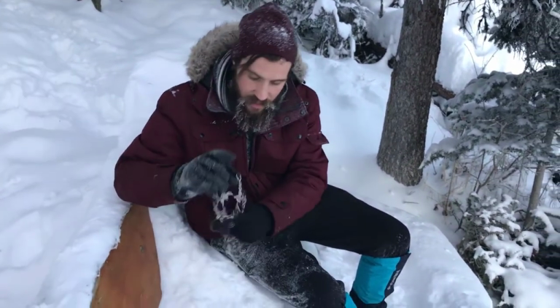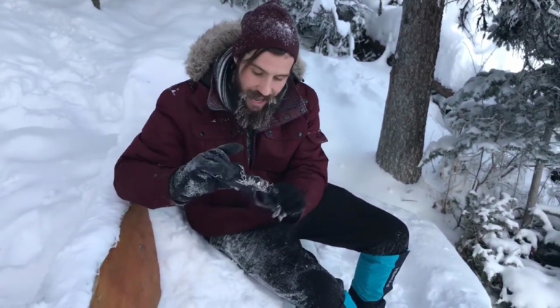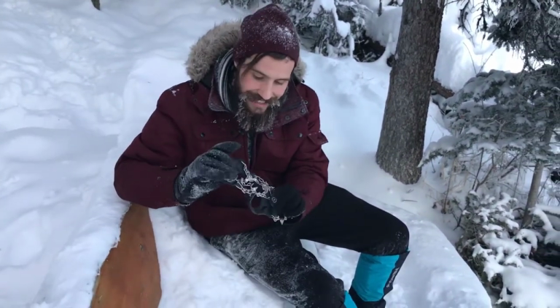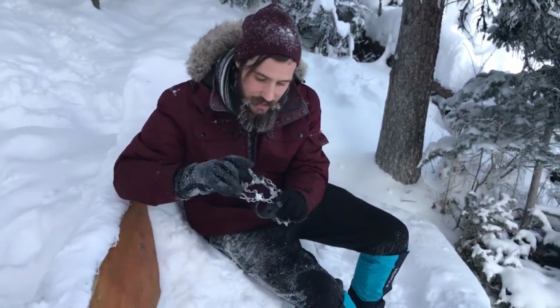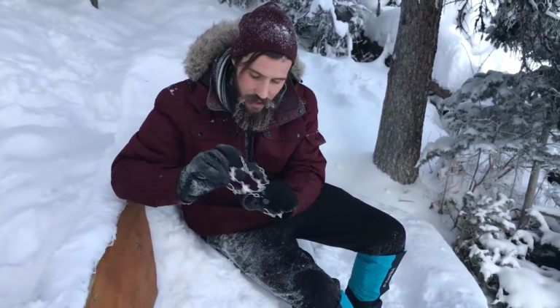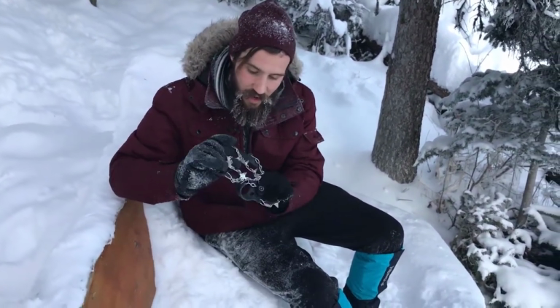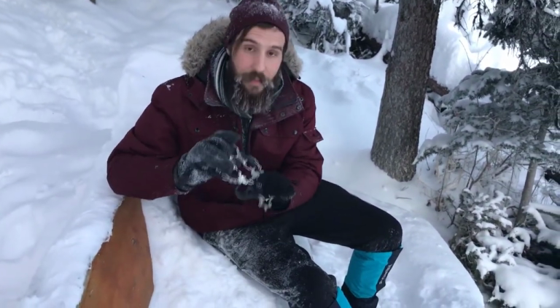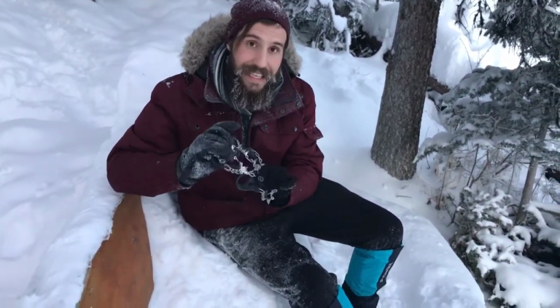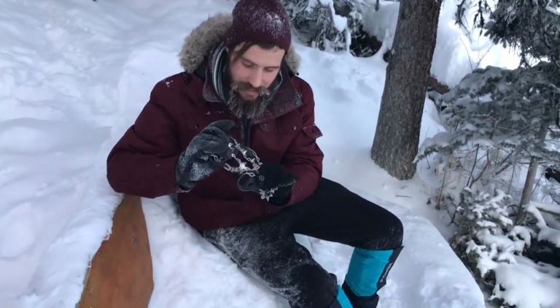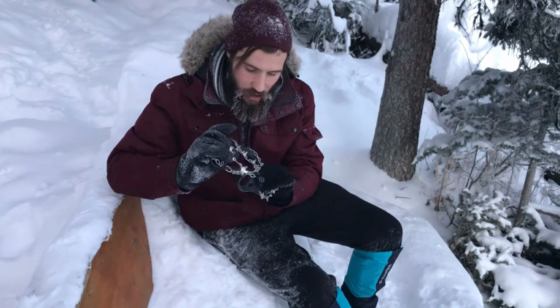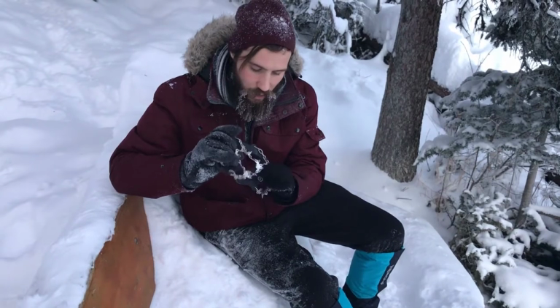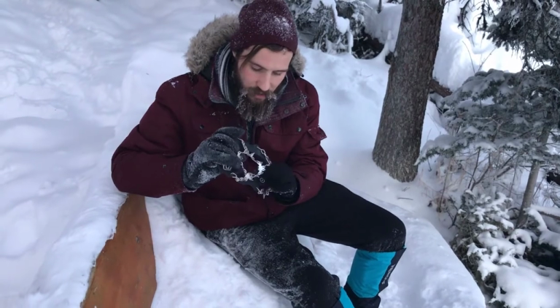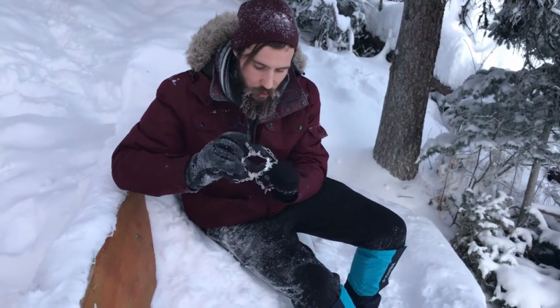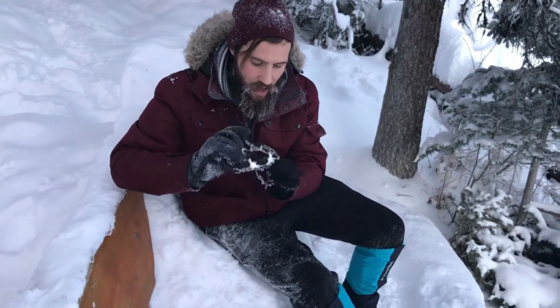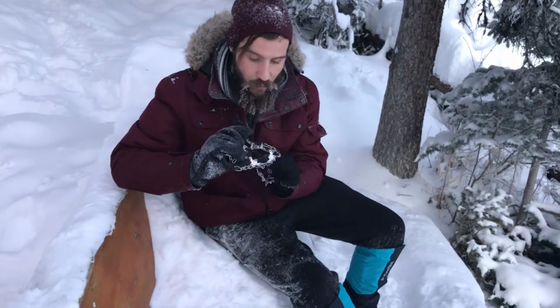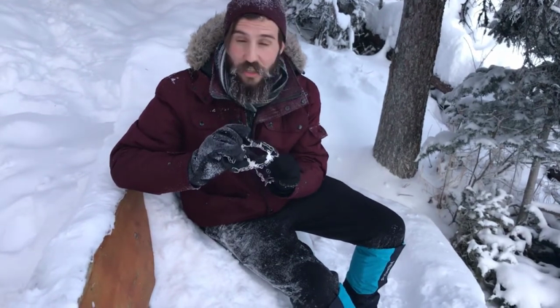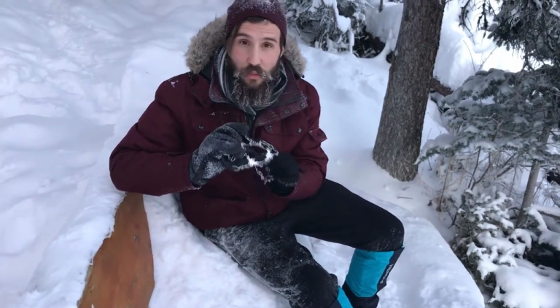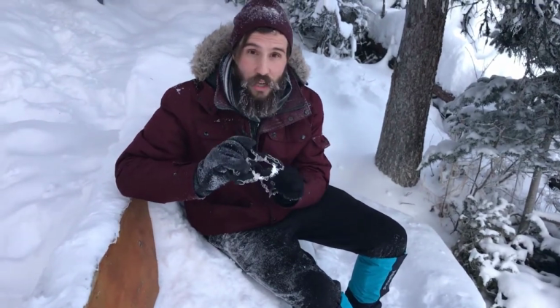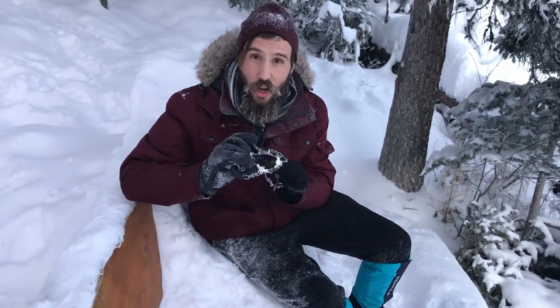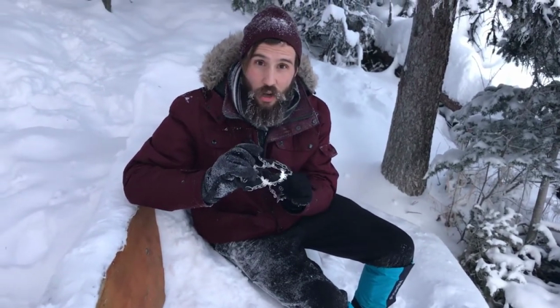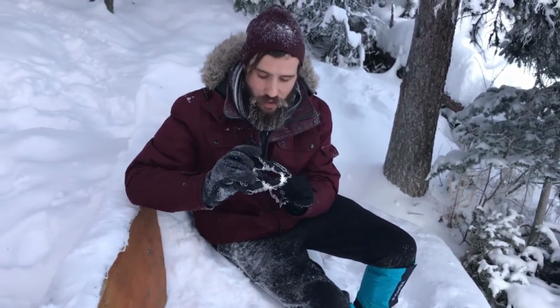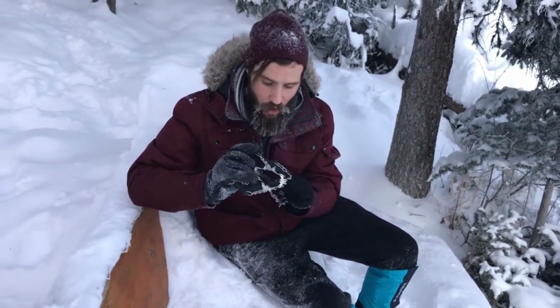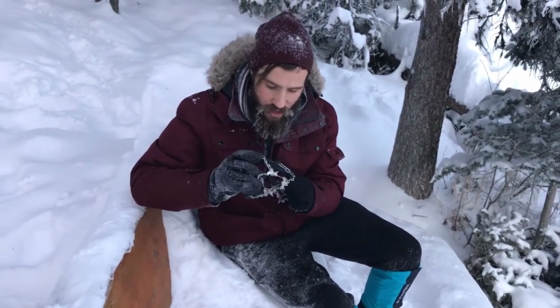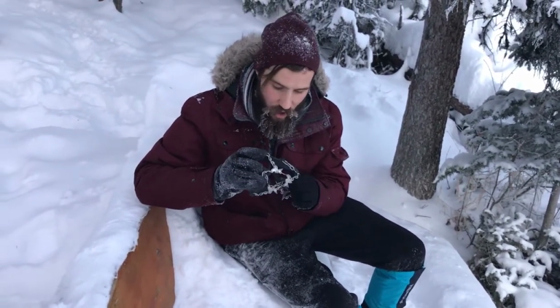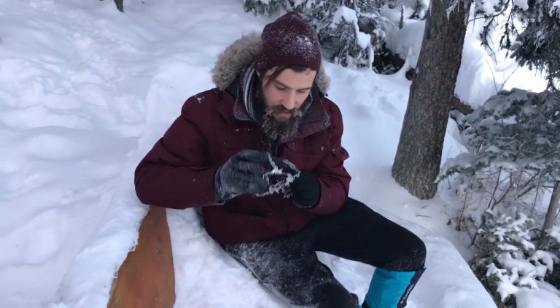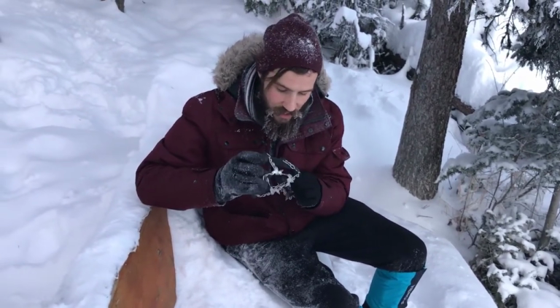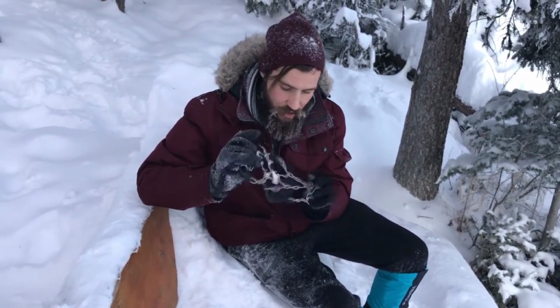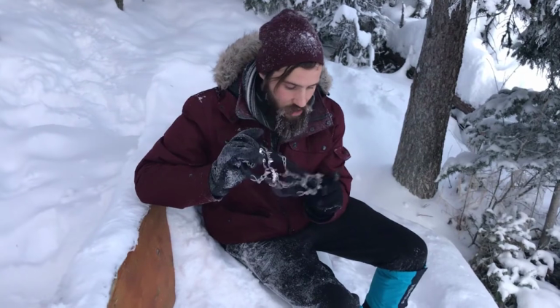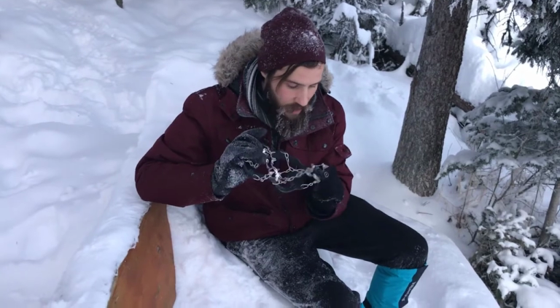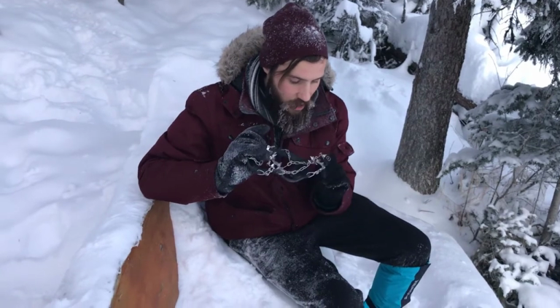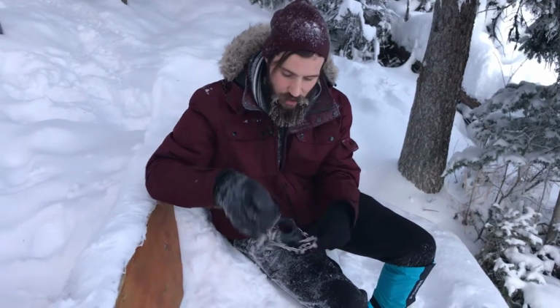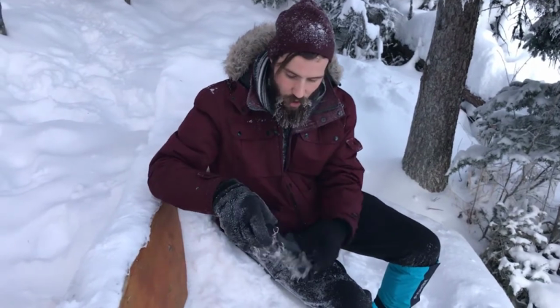They've got 18 teeth, they're made out of magnesium steel — incredibly durable. I've walked on these on rocks and on concrete so far. They're not dulling, they're not chipping — really strong.